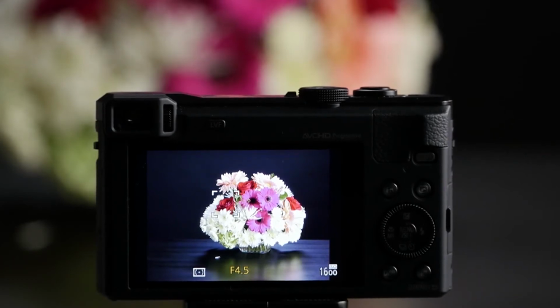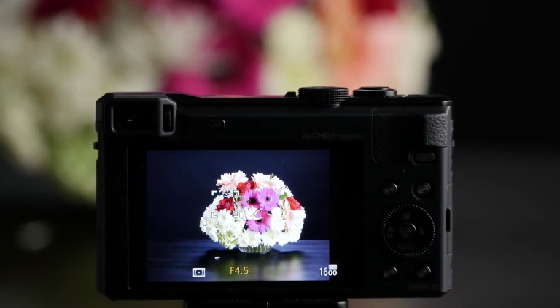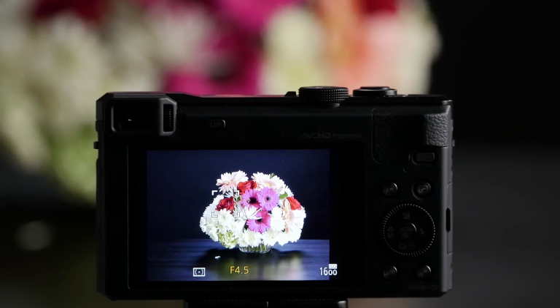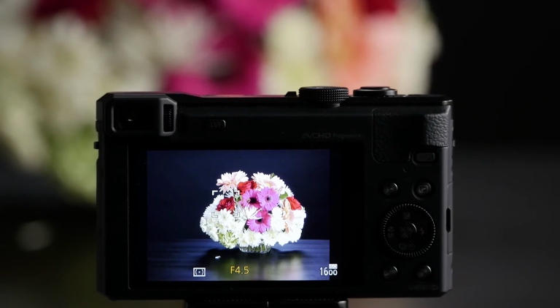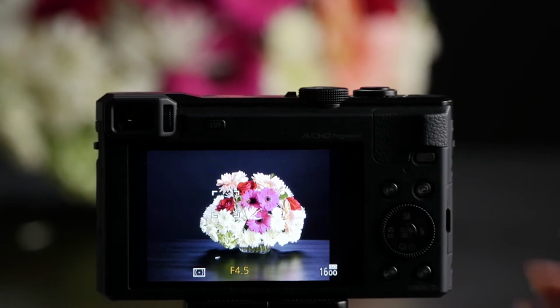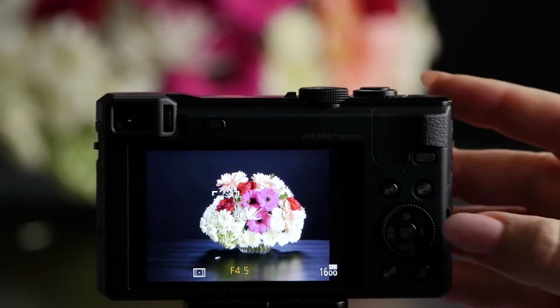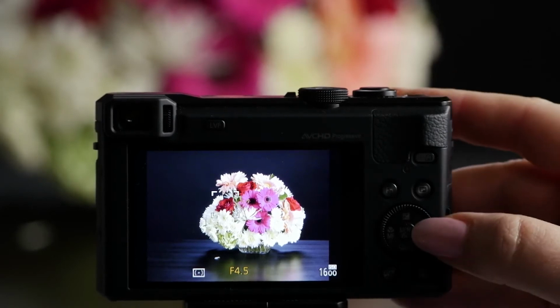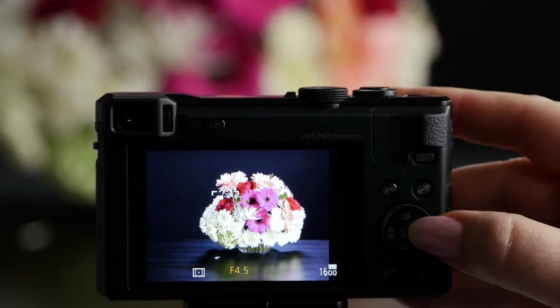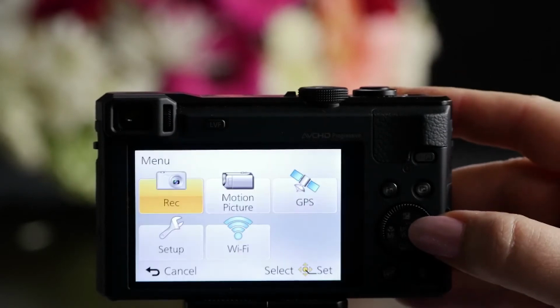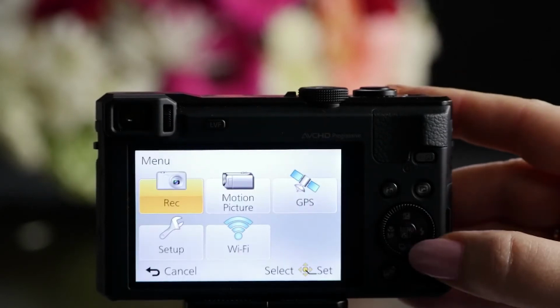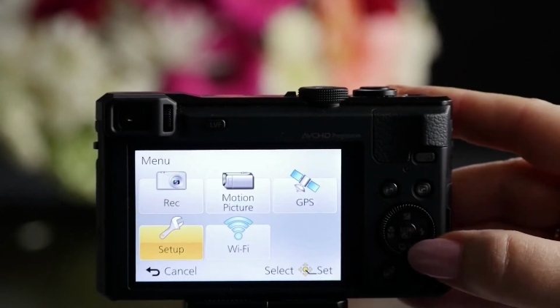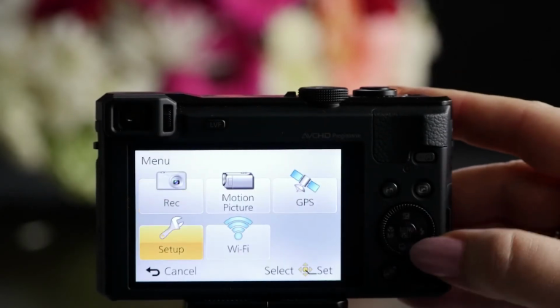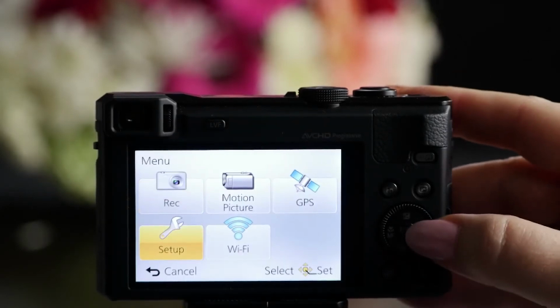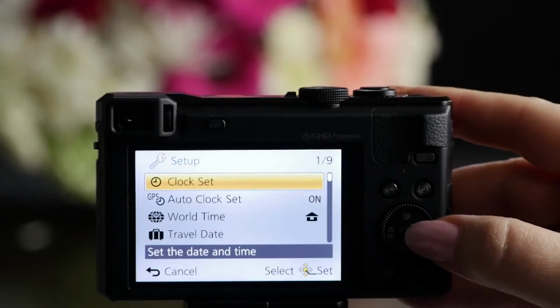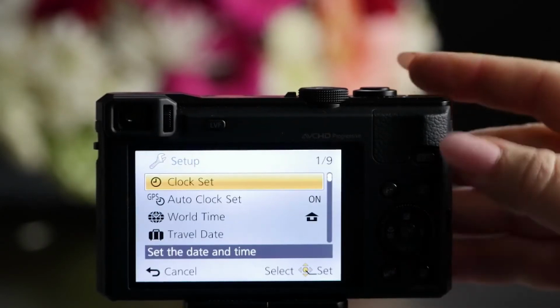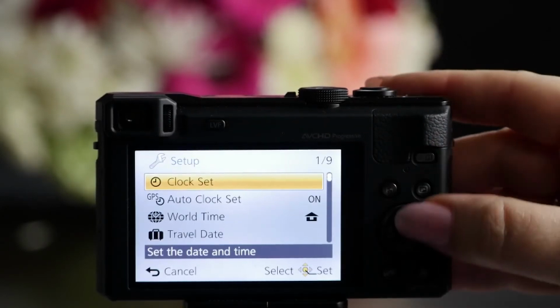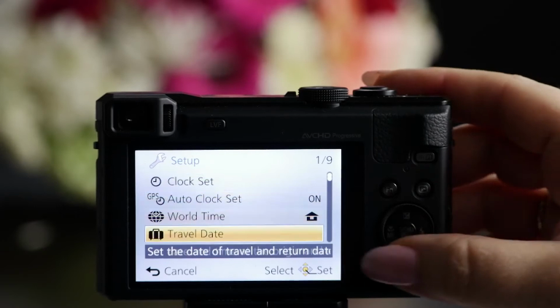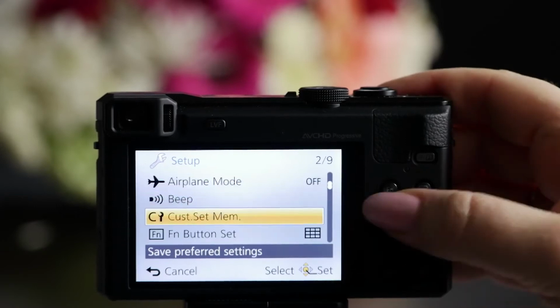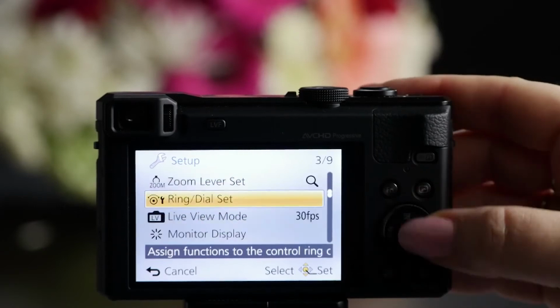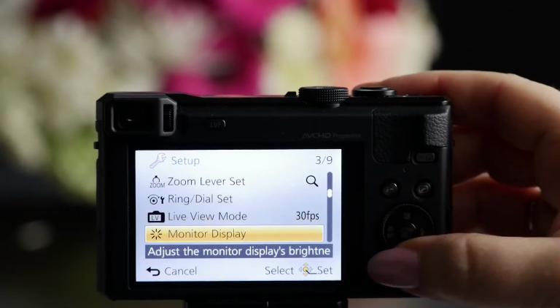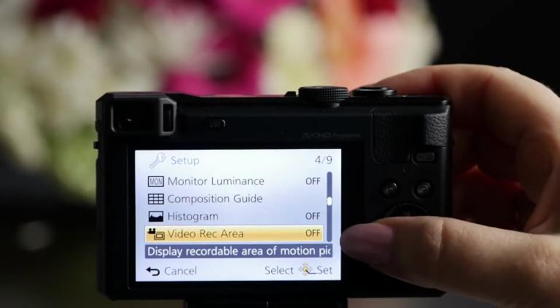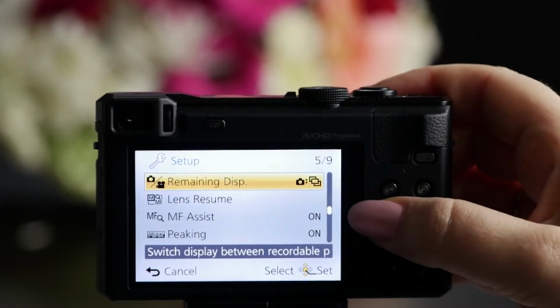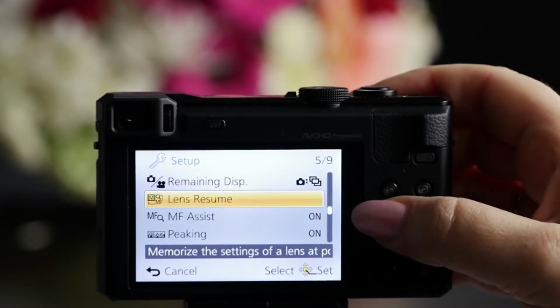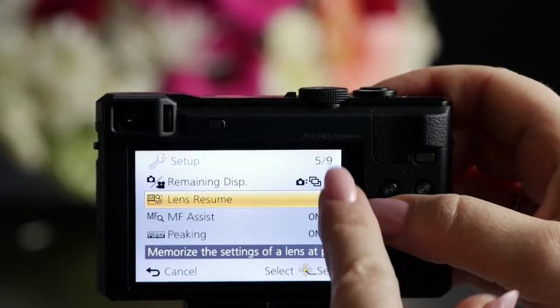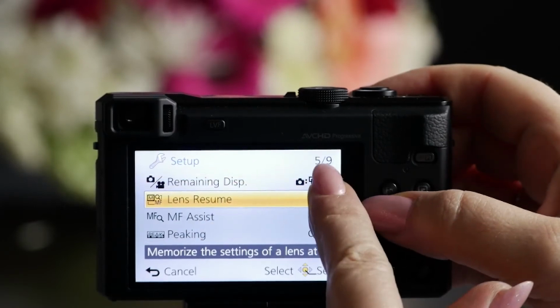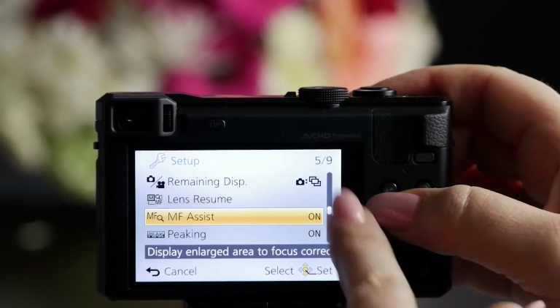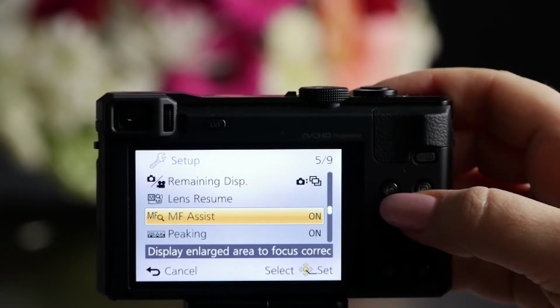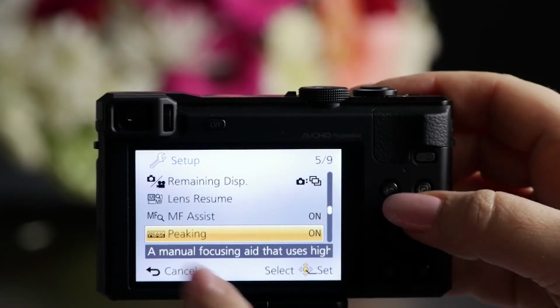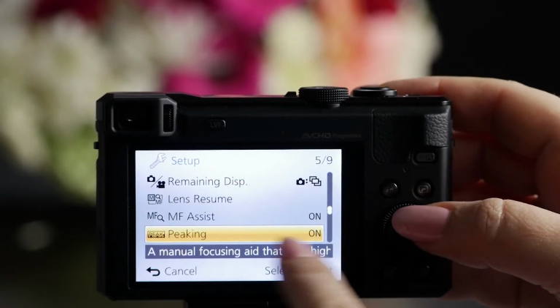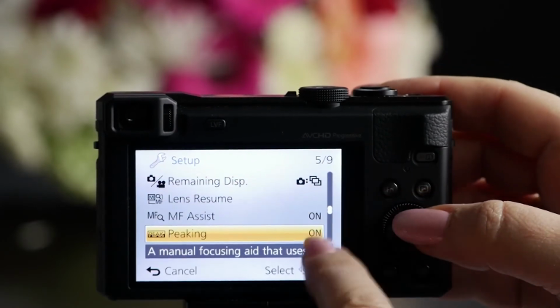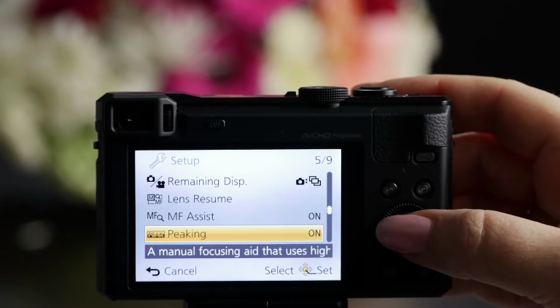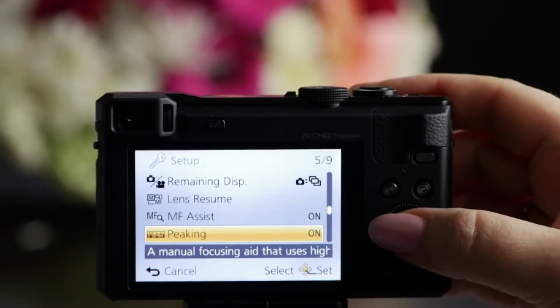First of all, let's just make sure it's on. I'm going to choose the menu, go down to Setup, and then scroll with the cursor down to screen 5 of 9, and there's peaking — and it's on.